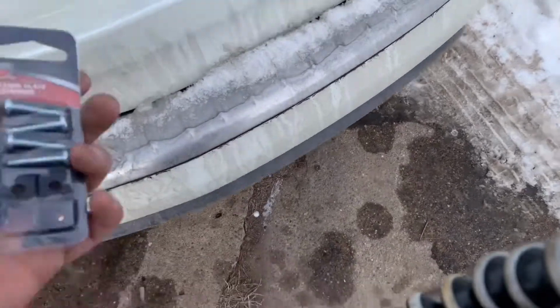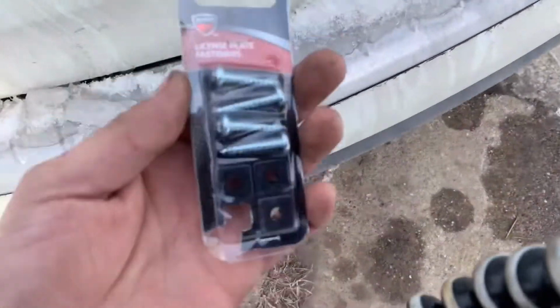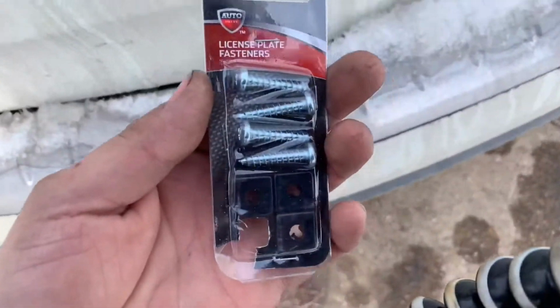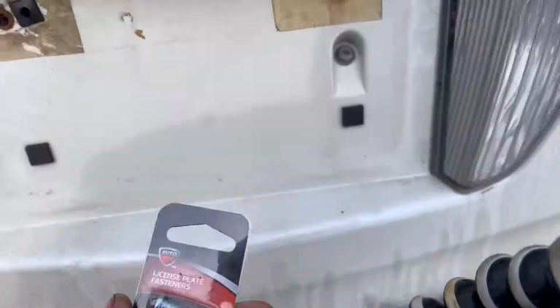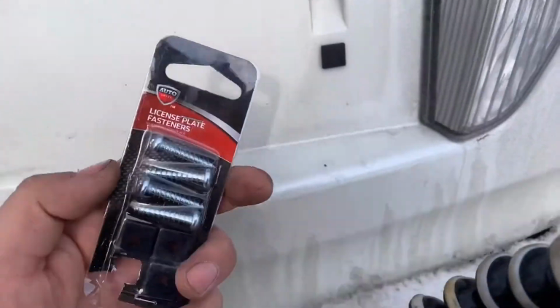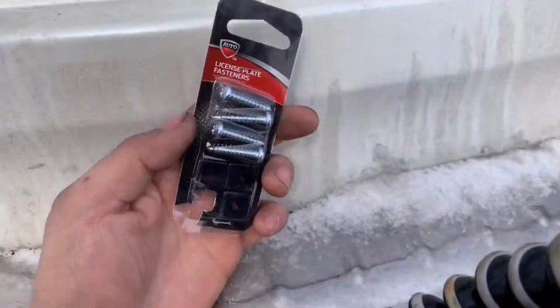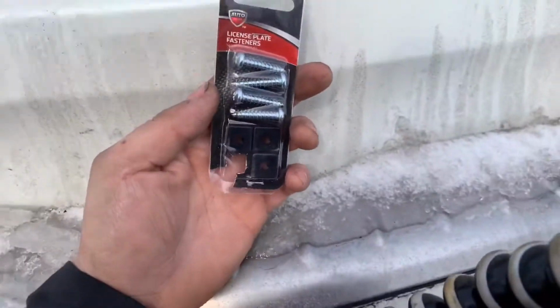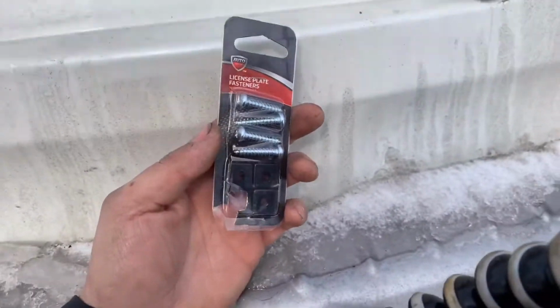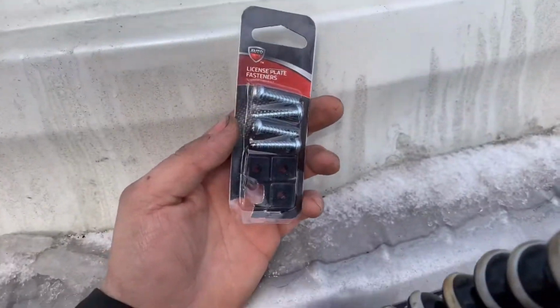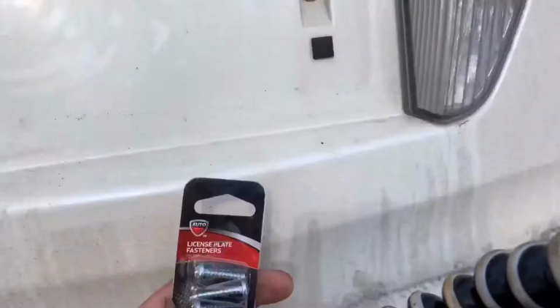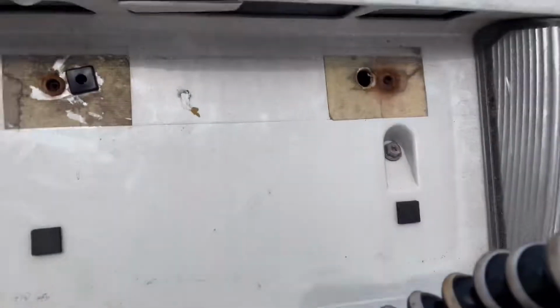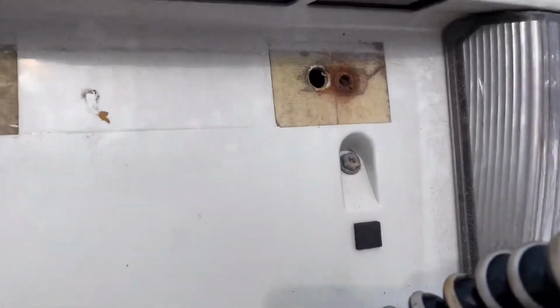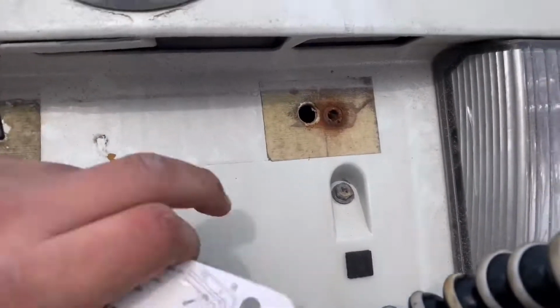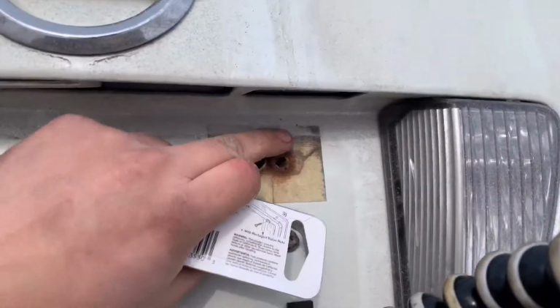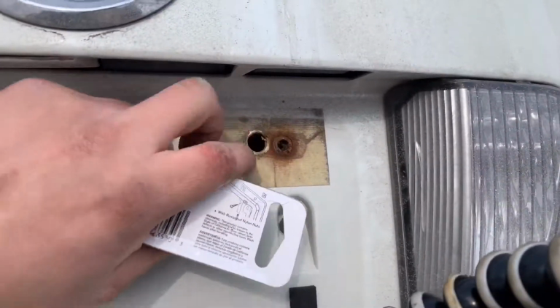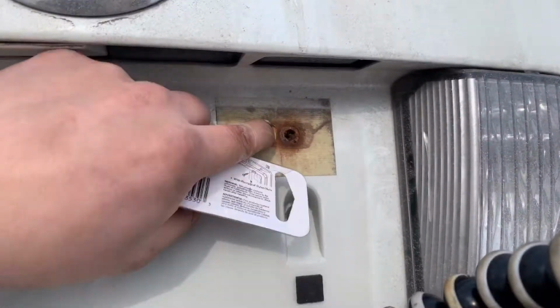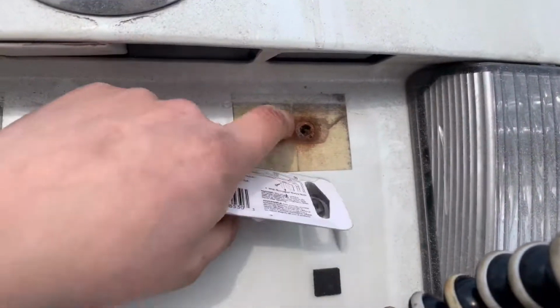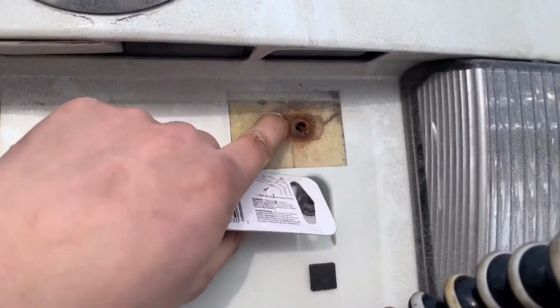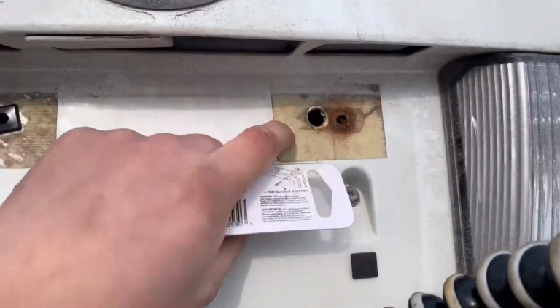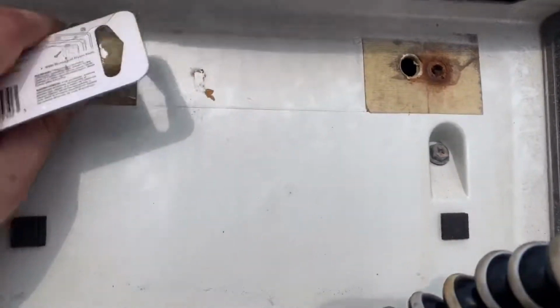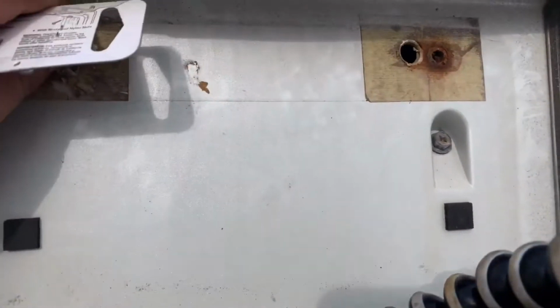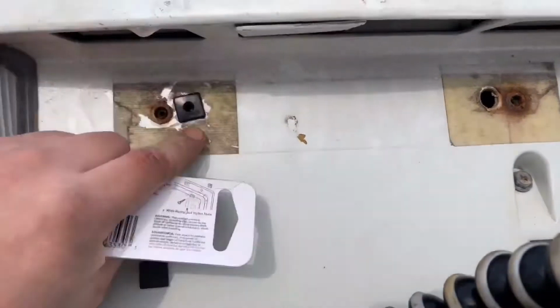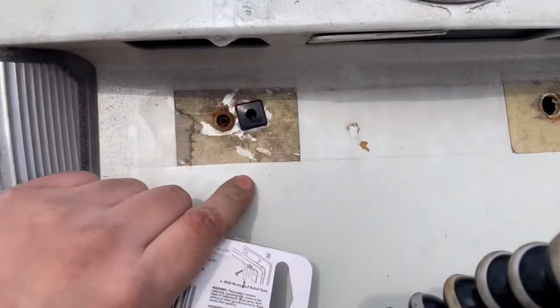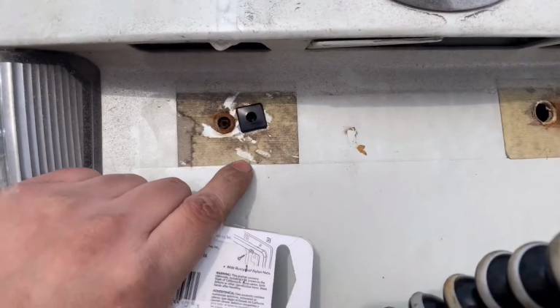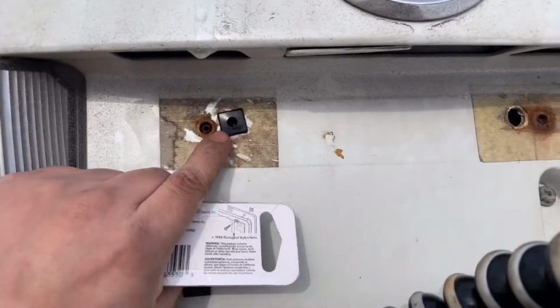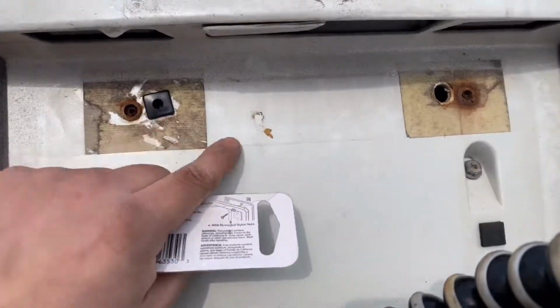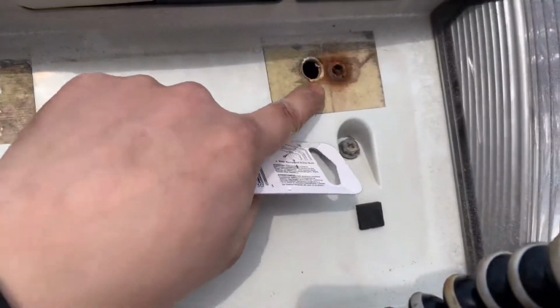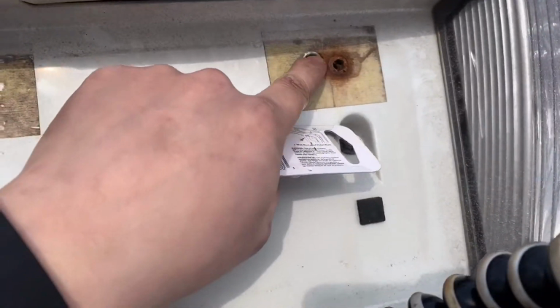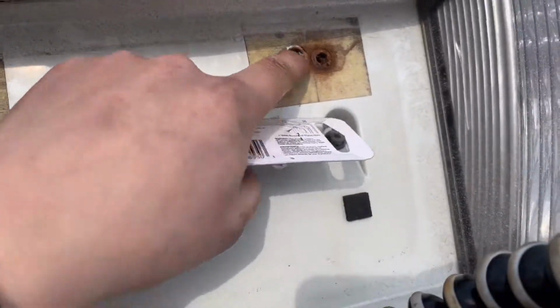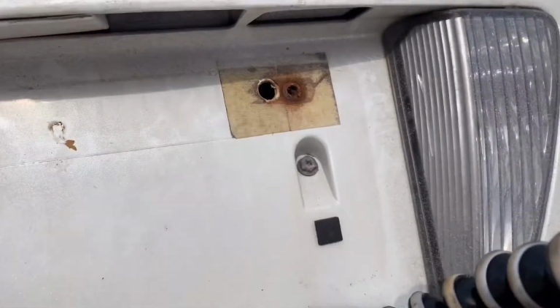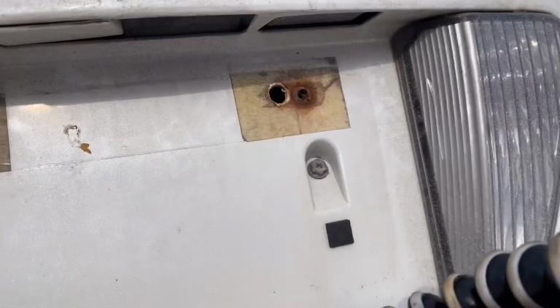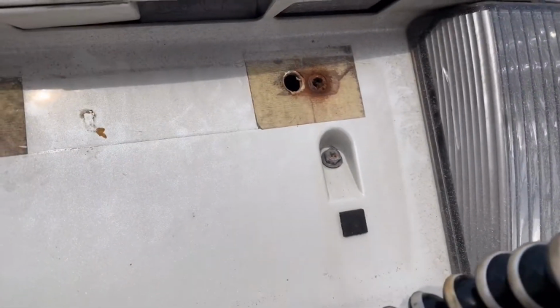Today we are going to be trying some license plate retainers. As you can see, it broke off right there. I put one in already, so I'm going to put another one right here and try it out and see if it works.